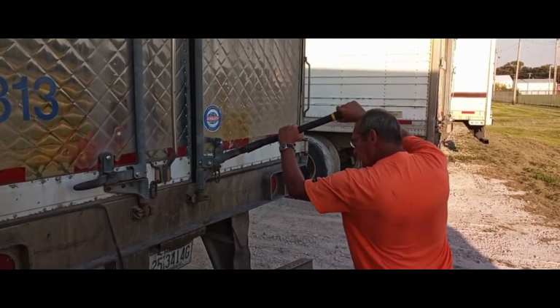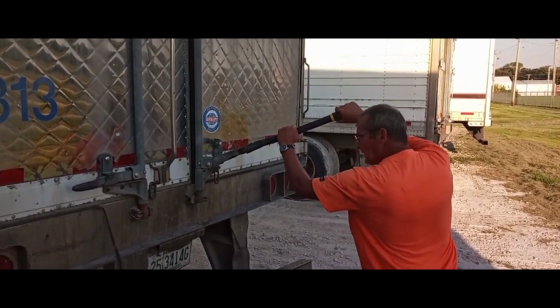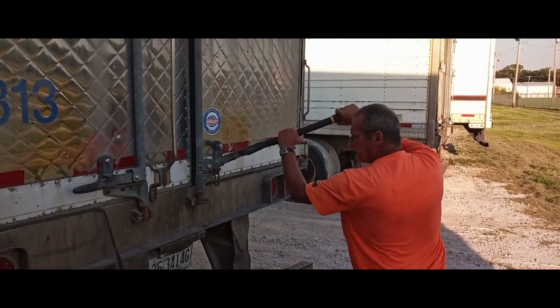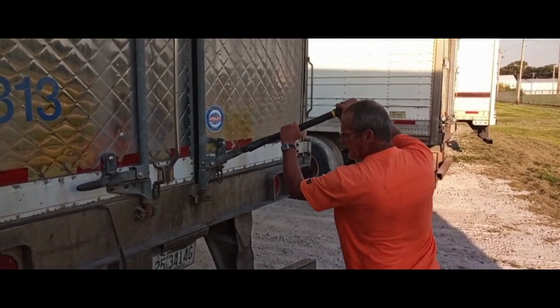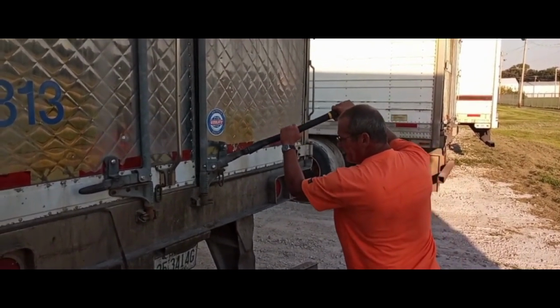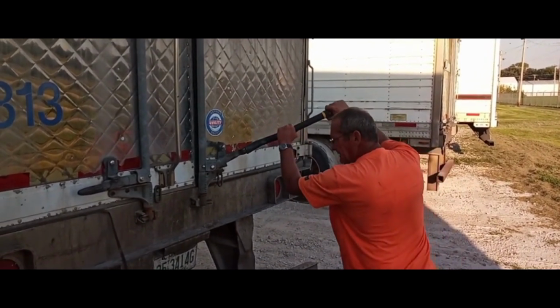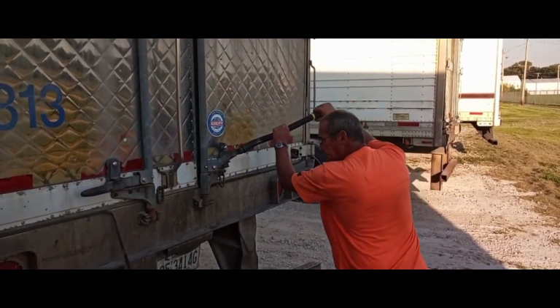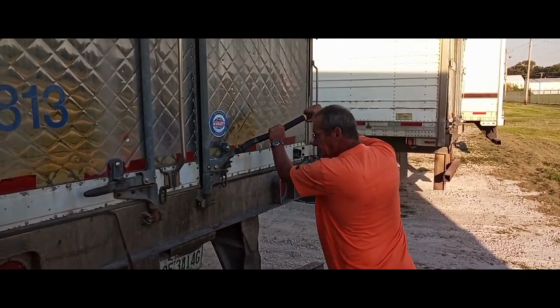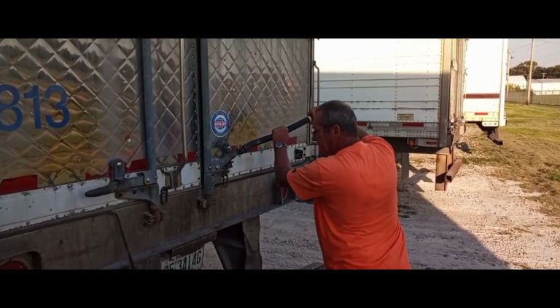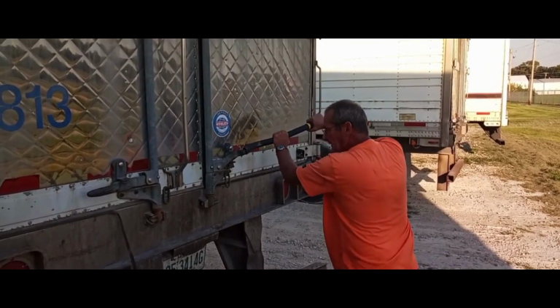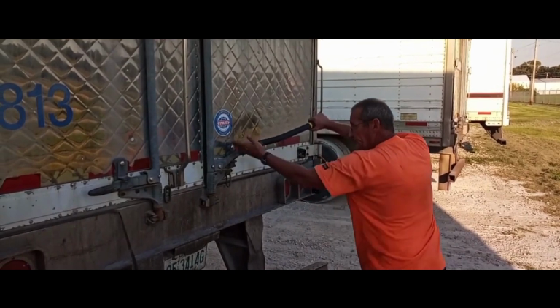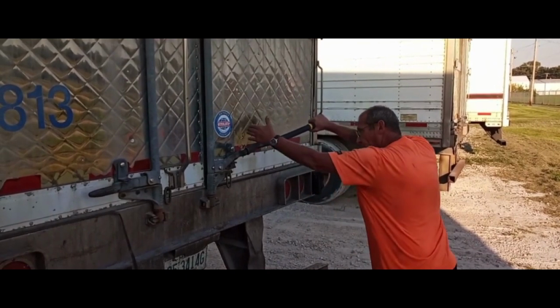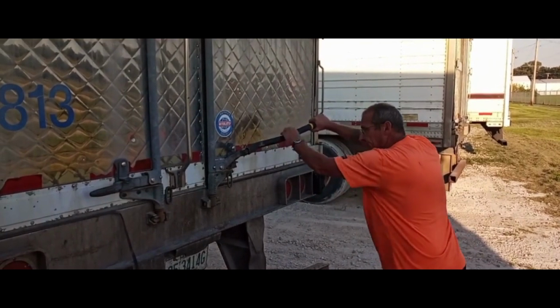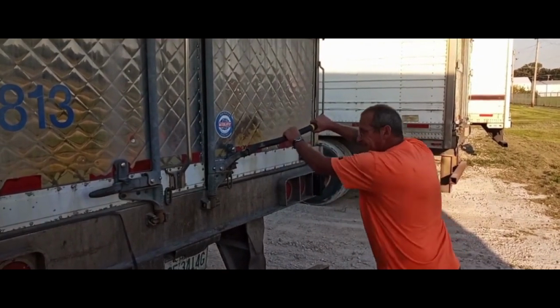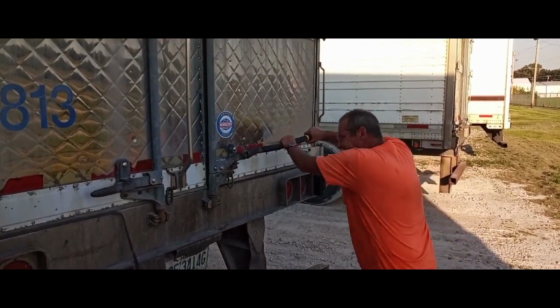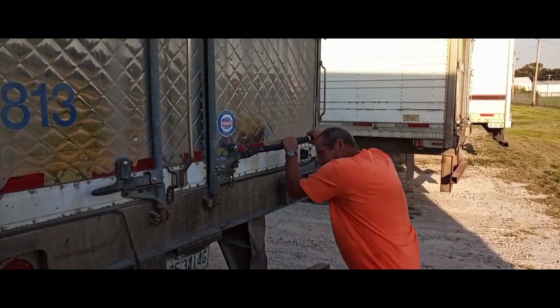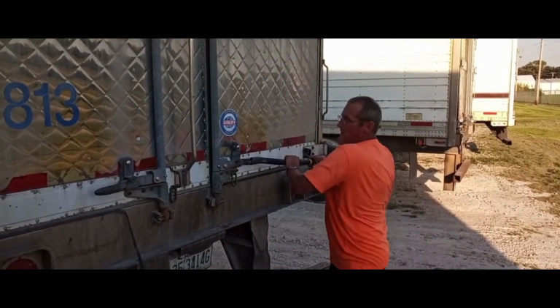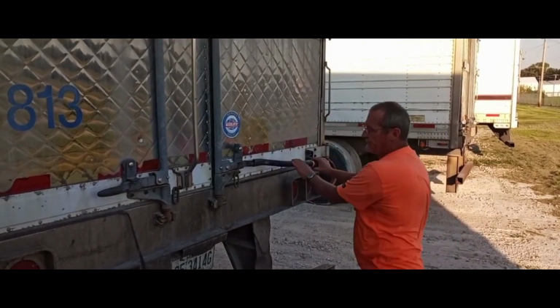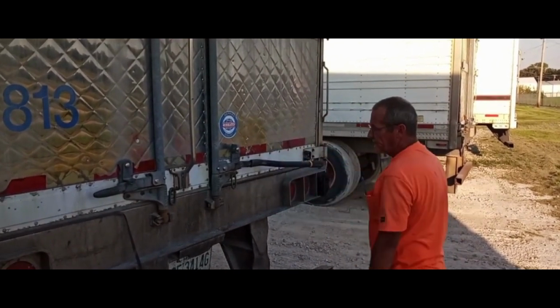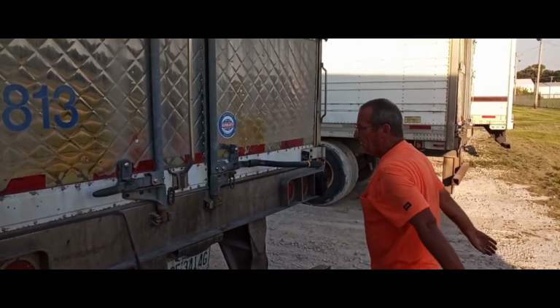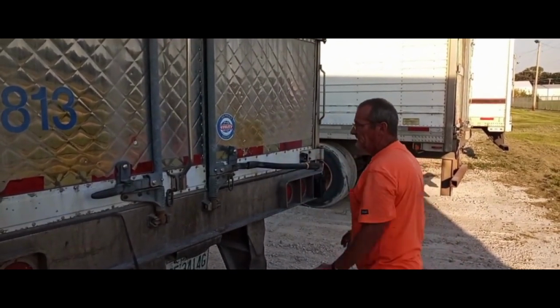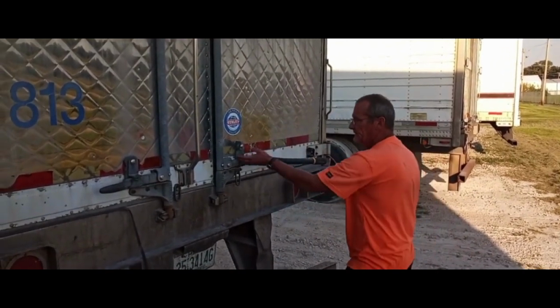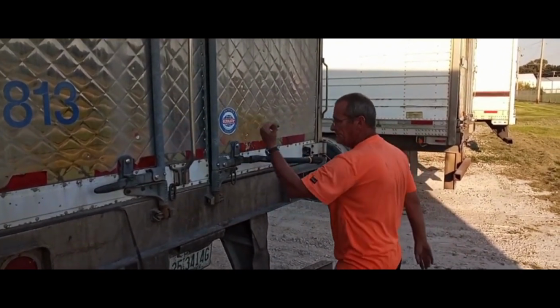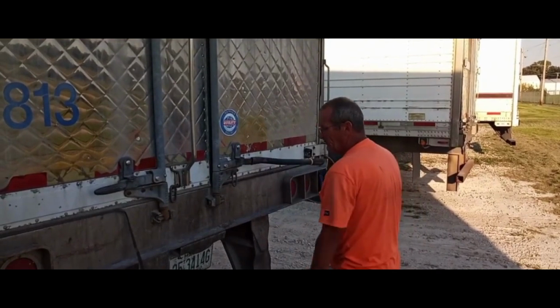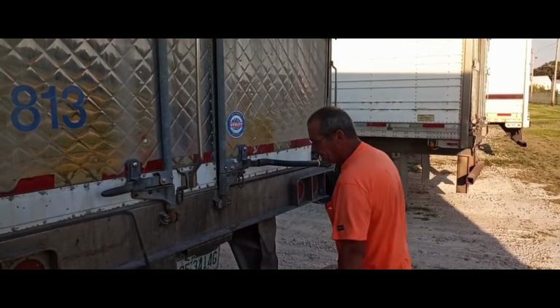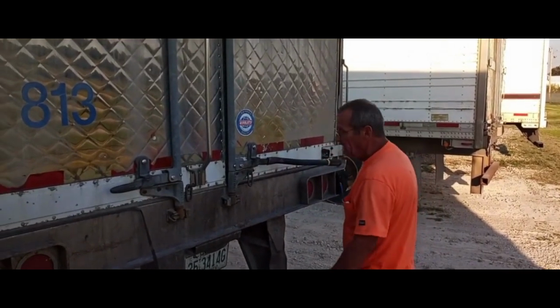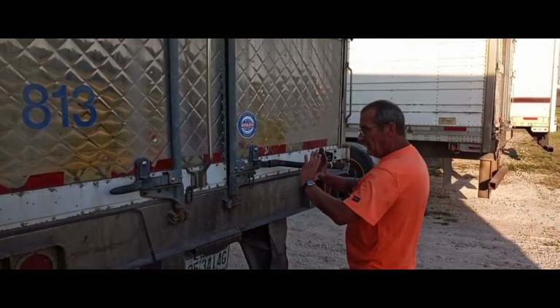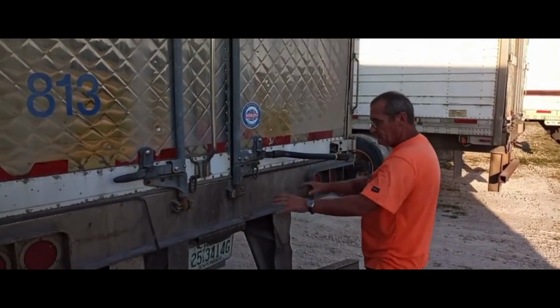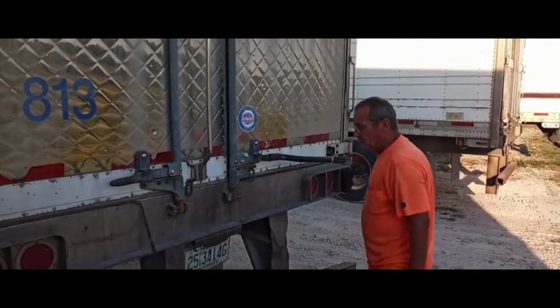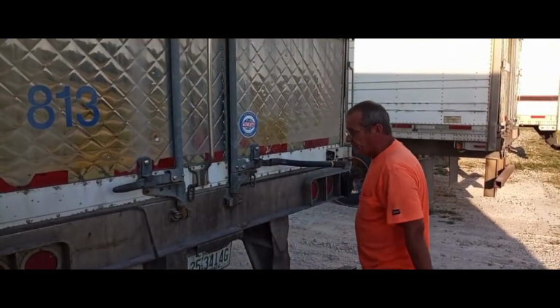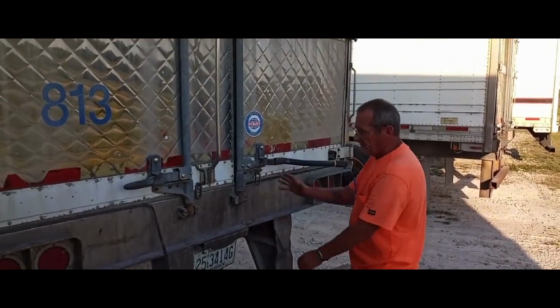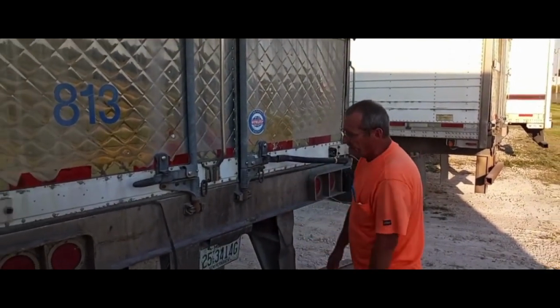But it works every time — you just get it in, once the door's evened up, slab it on back in there, and it's good to go. That's a really cool trick, it saves me a lot of time.